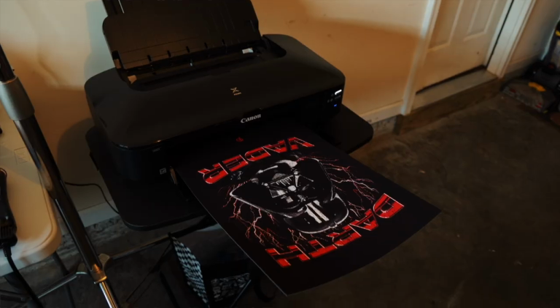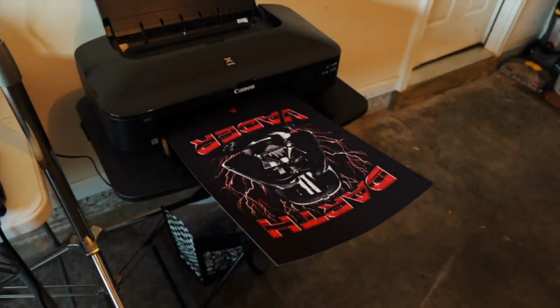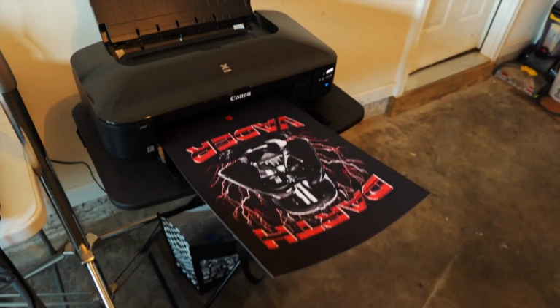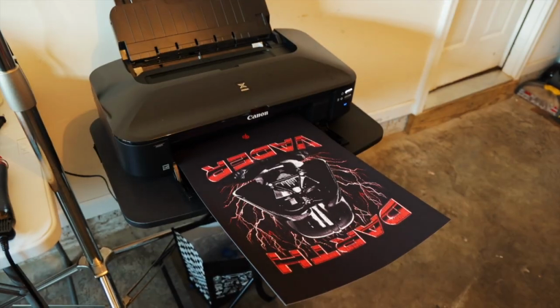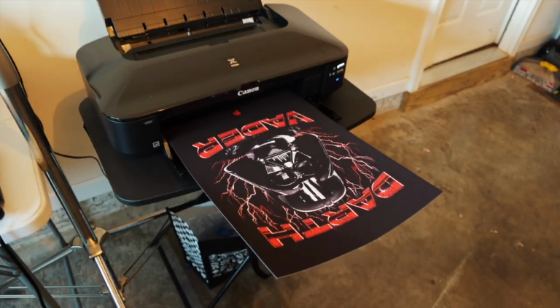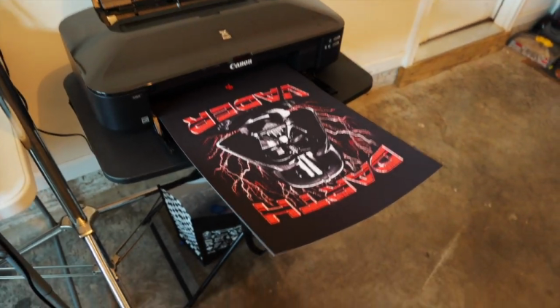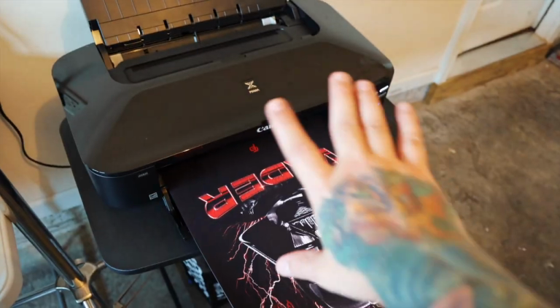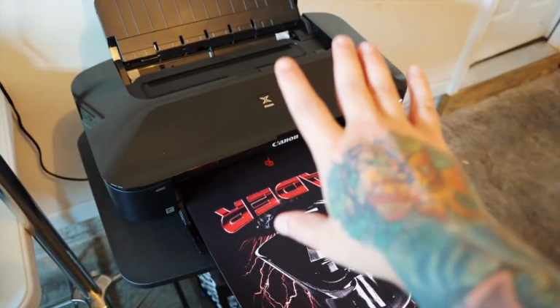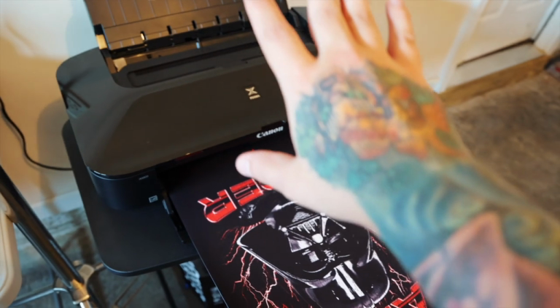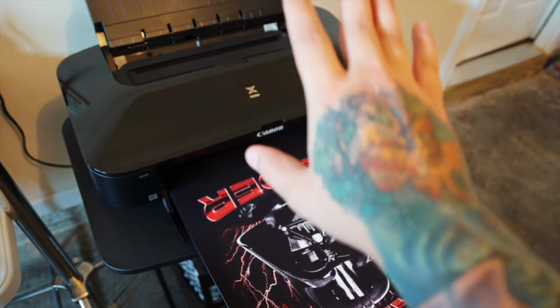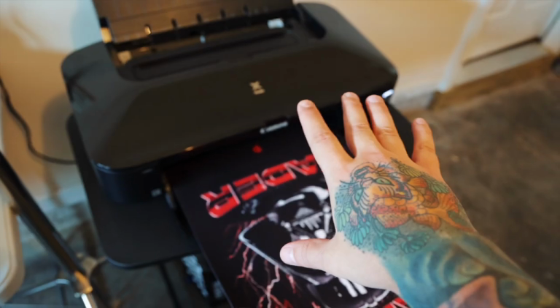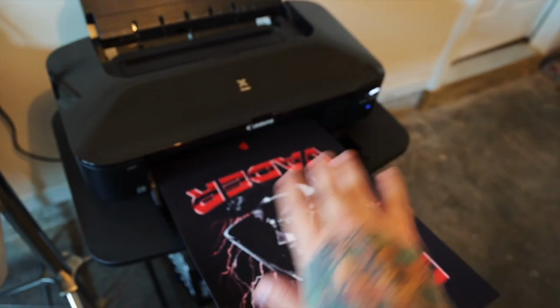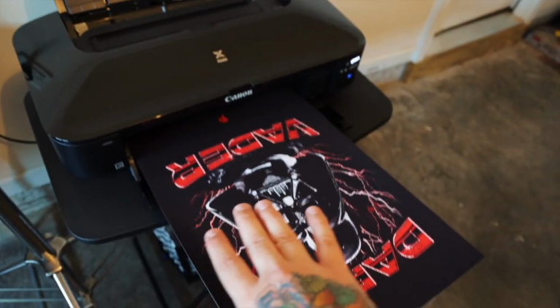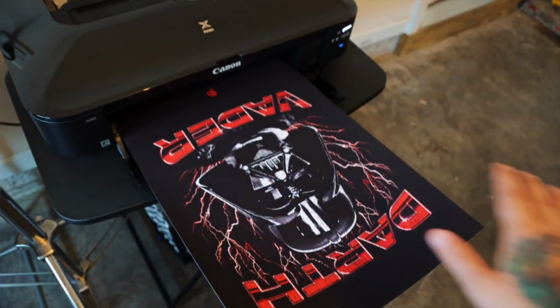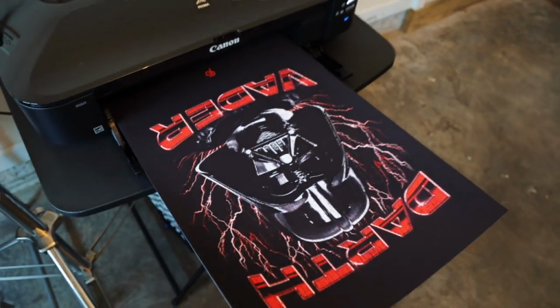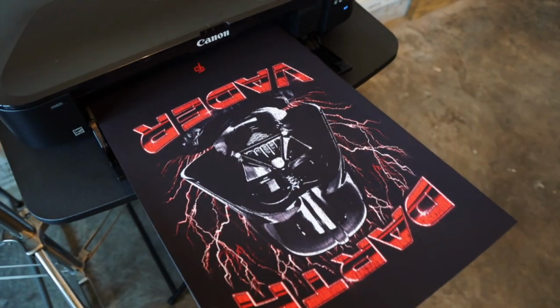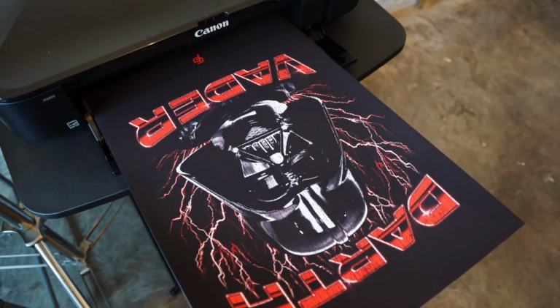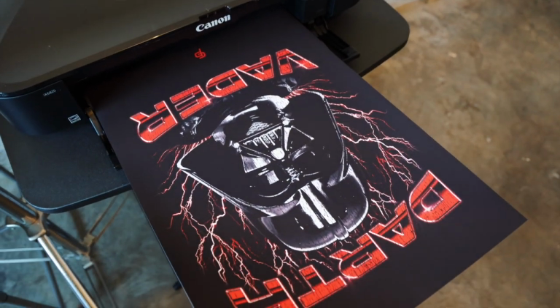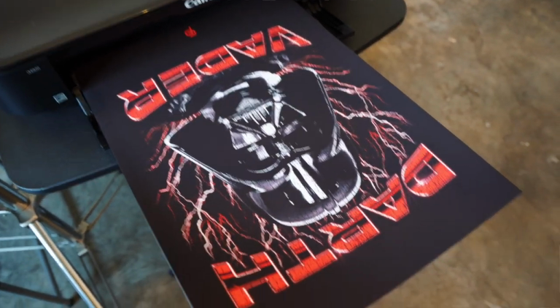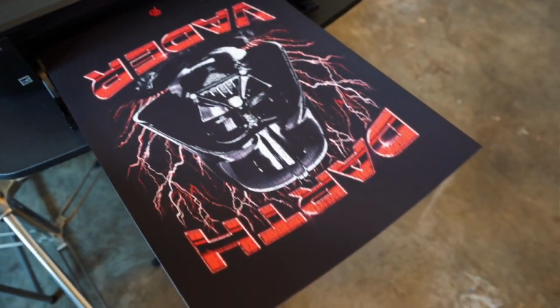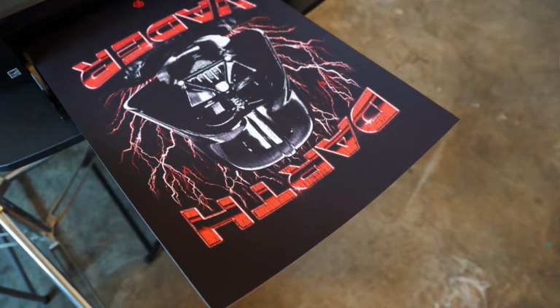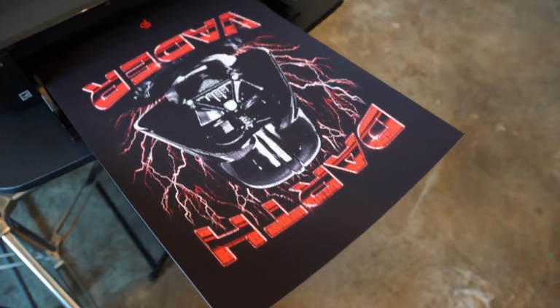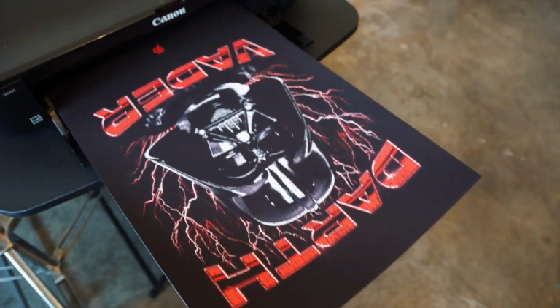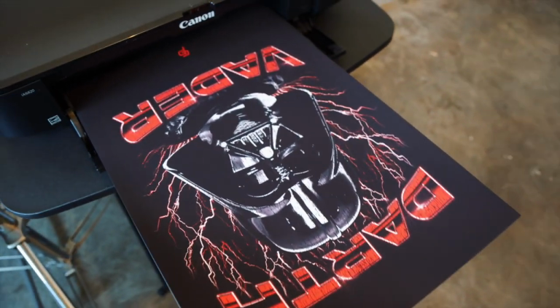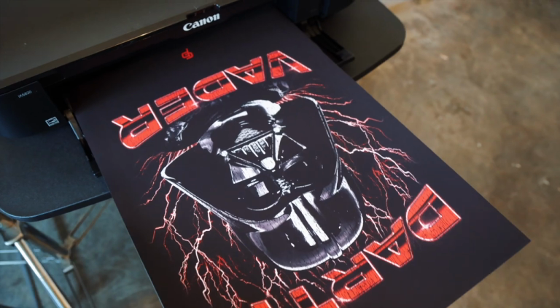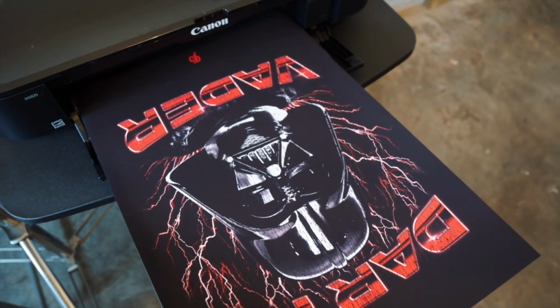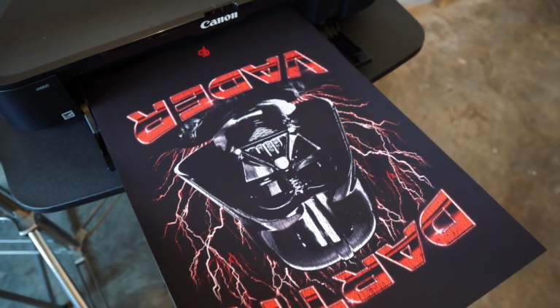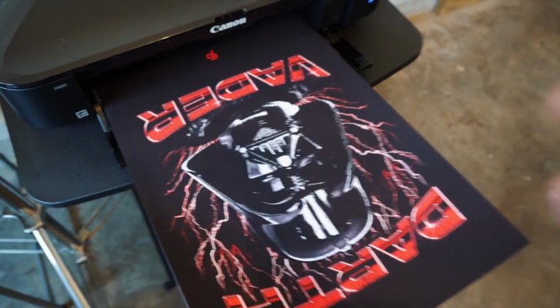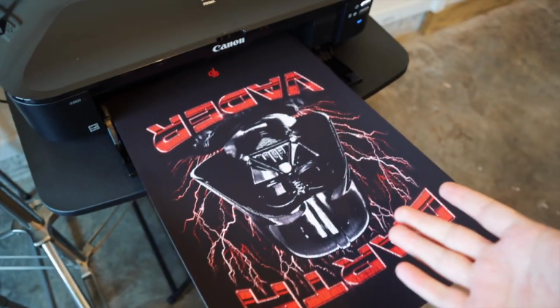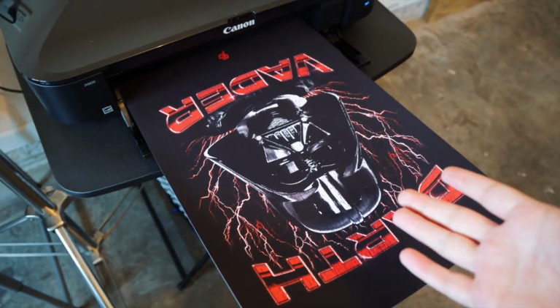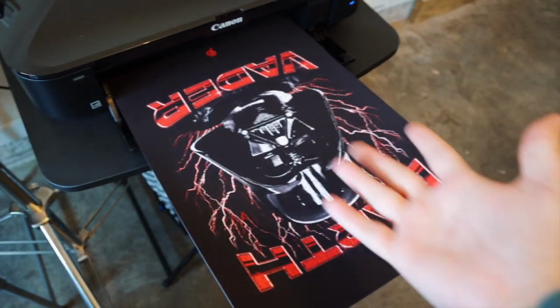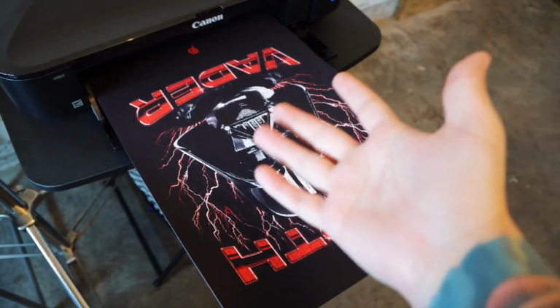I think the print is done. This printer was only like $200 and it prints amazing, so I'm really impressed with it so far. But that's the print — let's go ahead and frame it up and see what happens. Or we should probably let it dry first. I don't know.